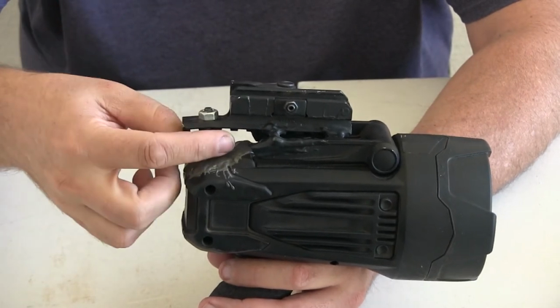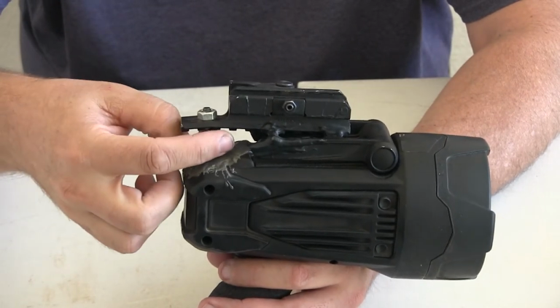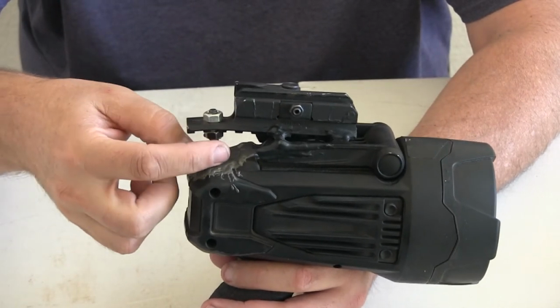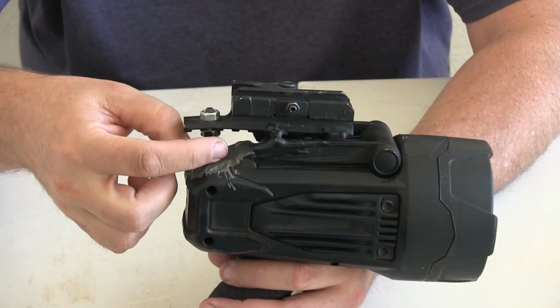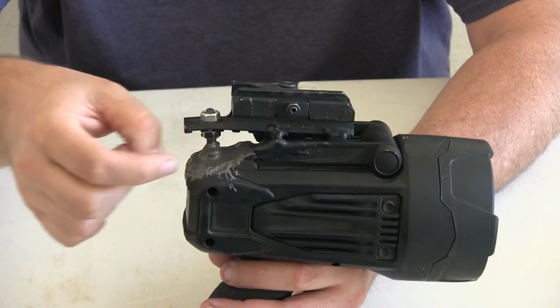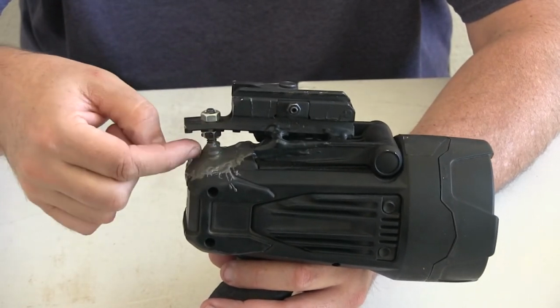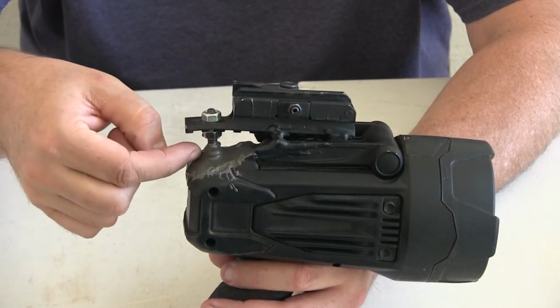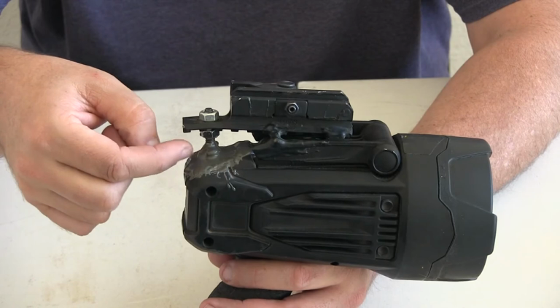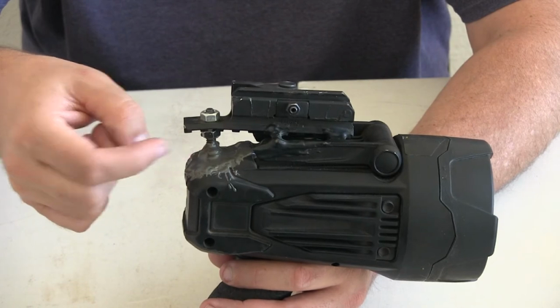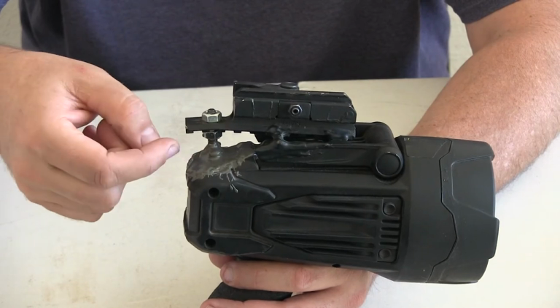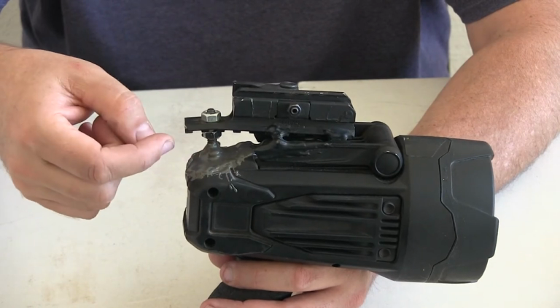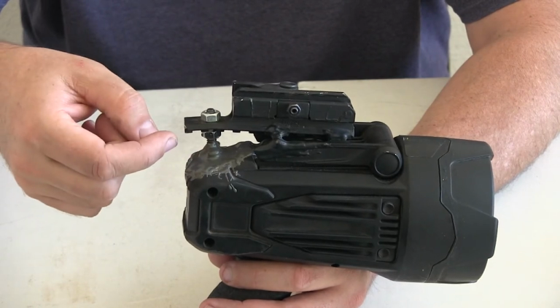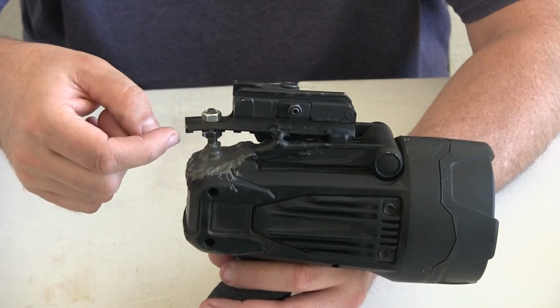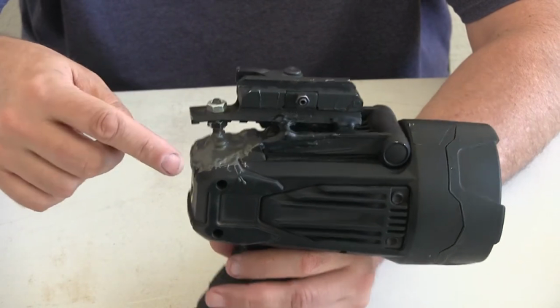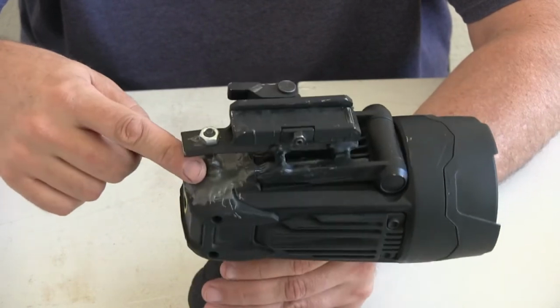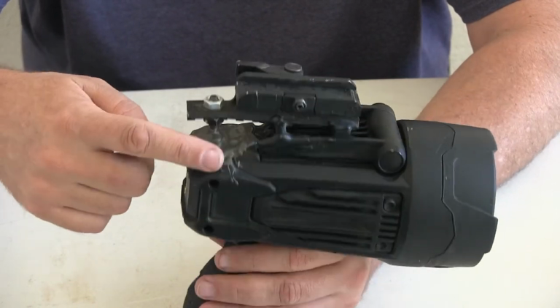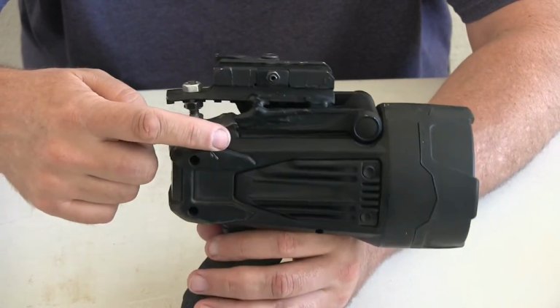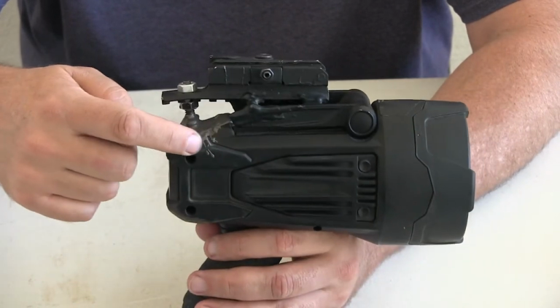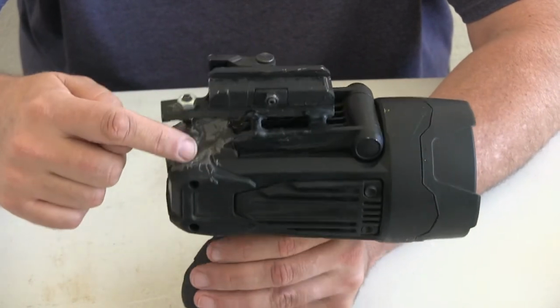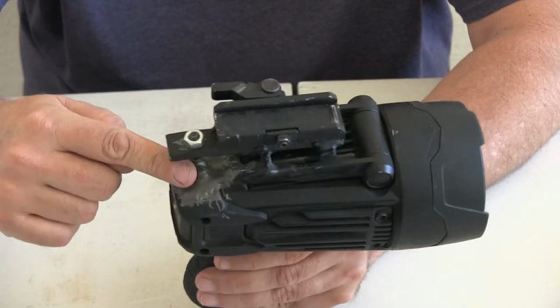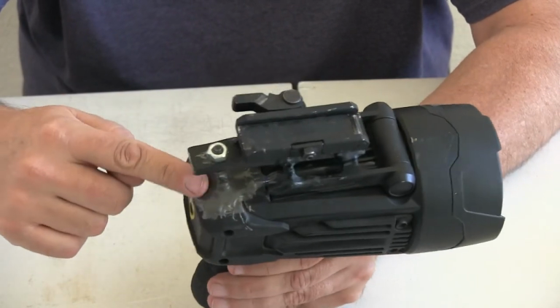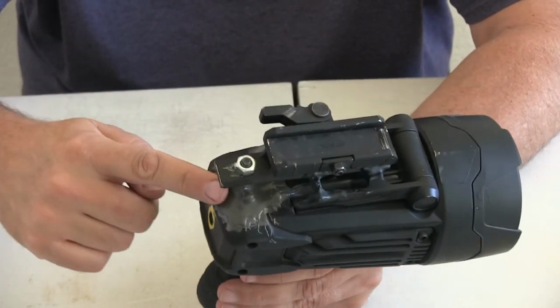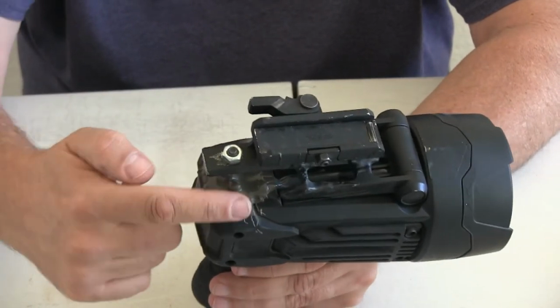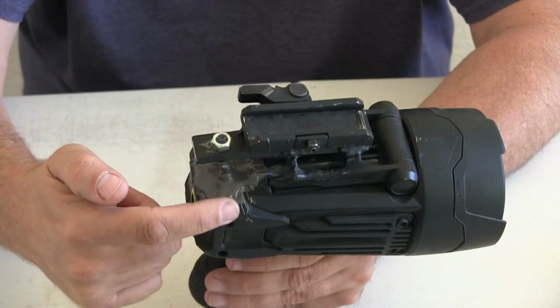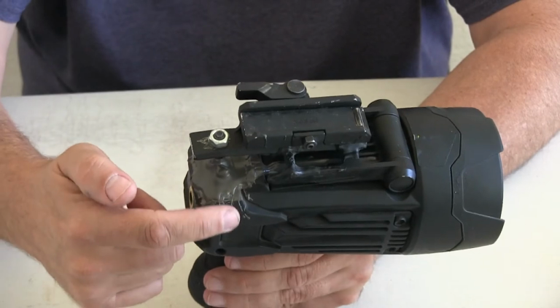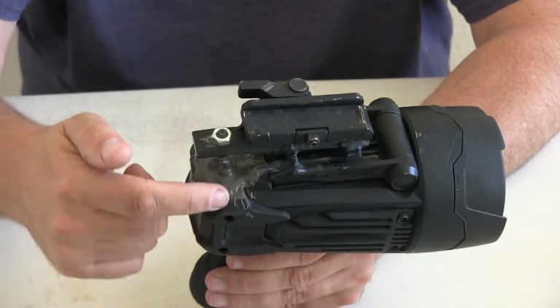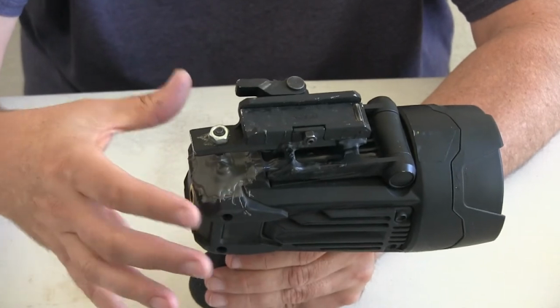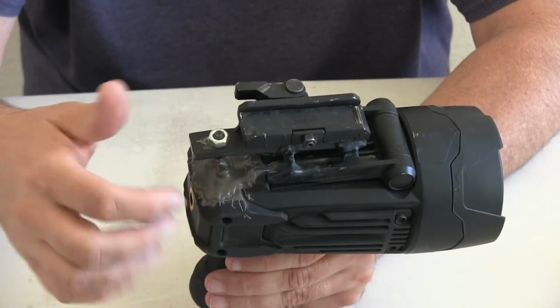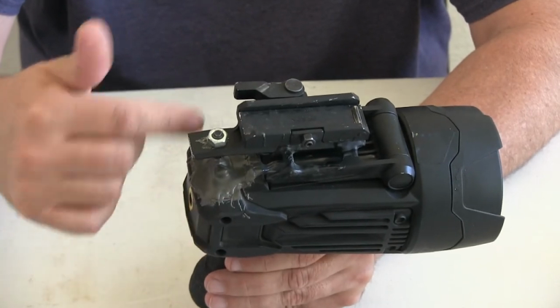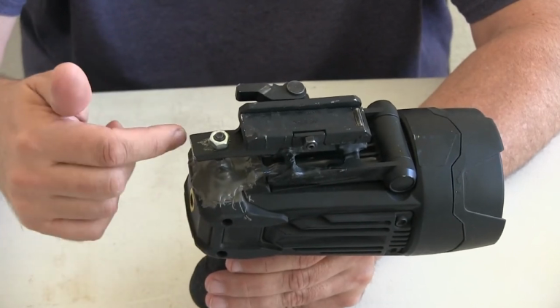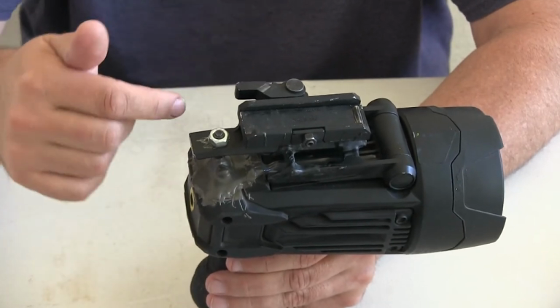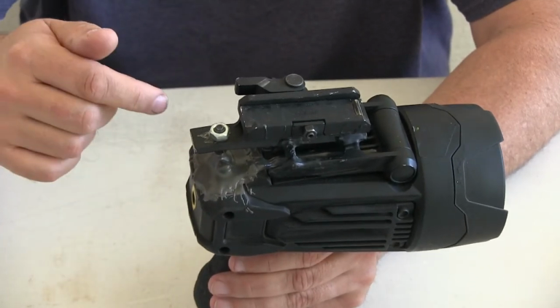The first attempt — the JB weld broke off after about two weeks. That's why you can see the JB weld as opposed to the paint; I painted it and then had to go back to it.